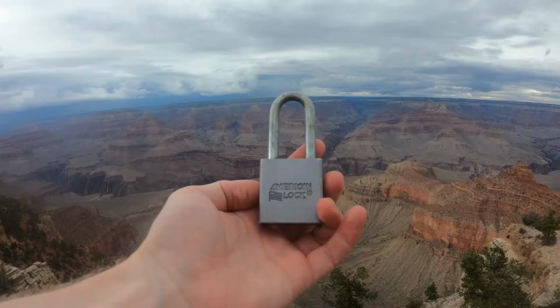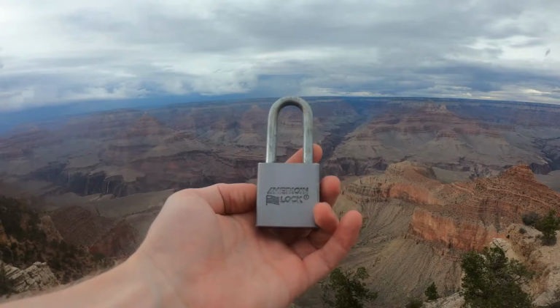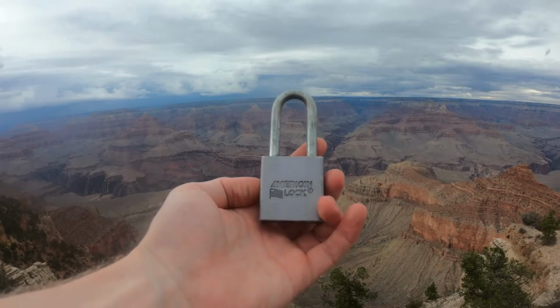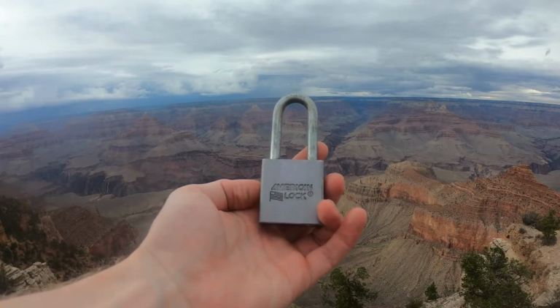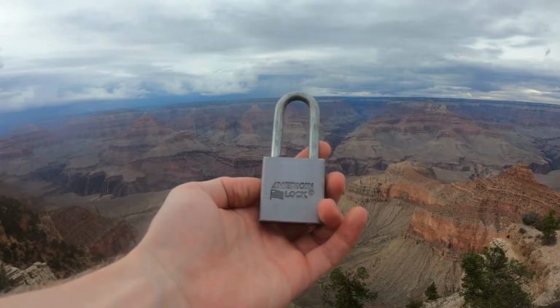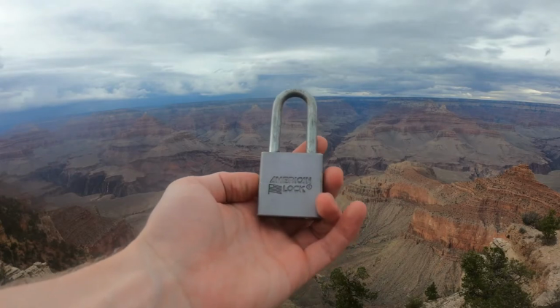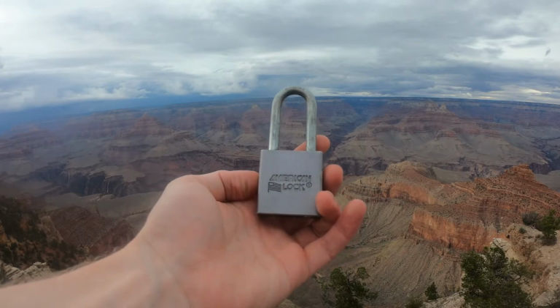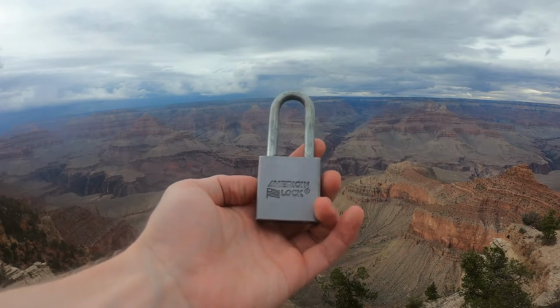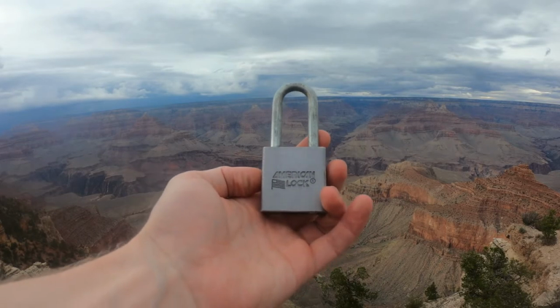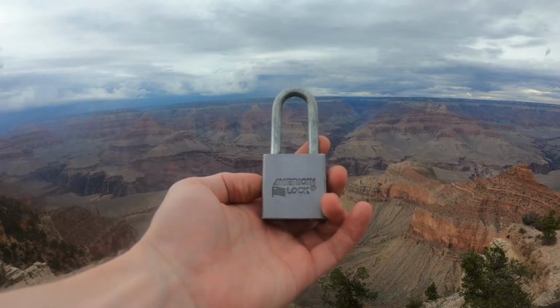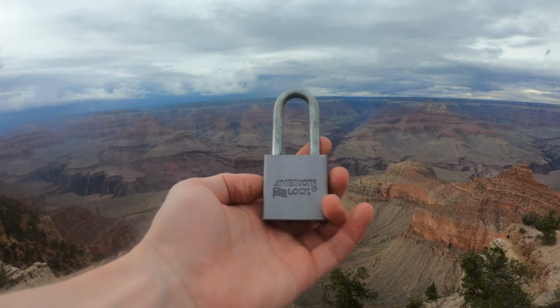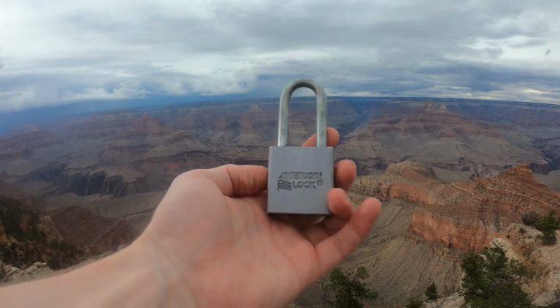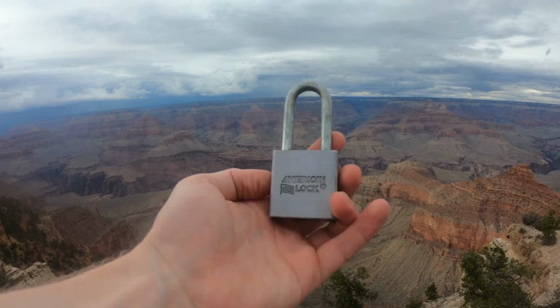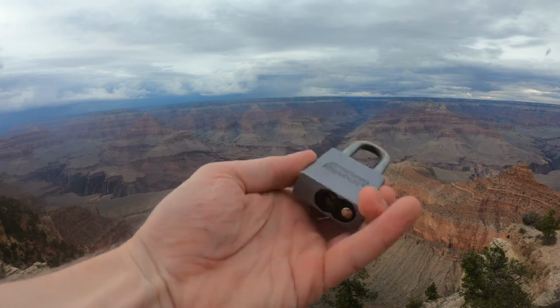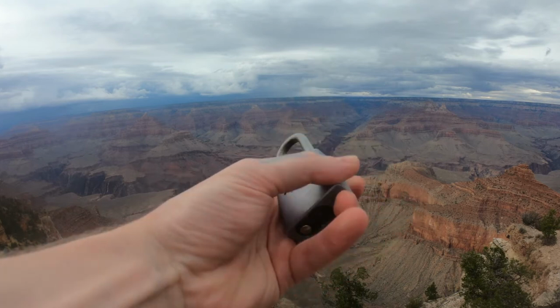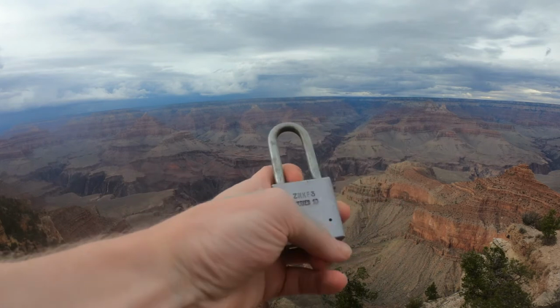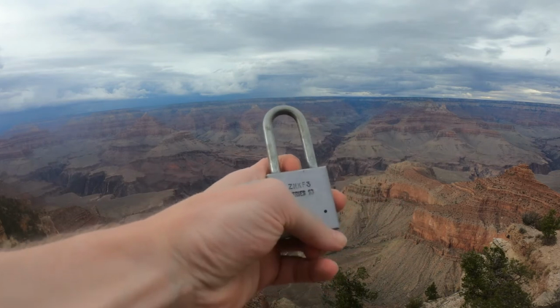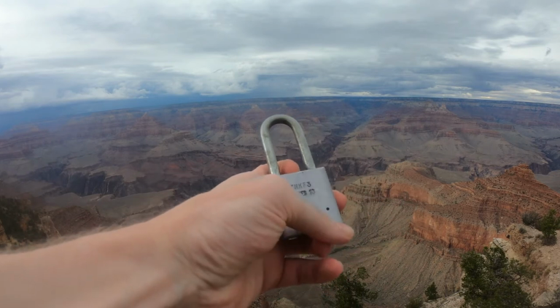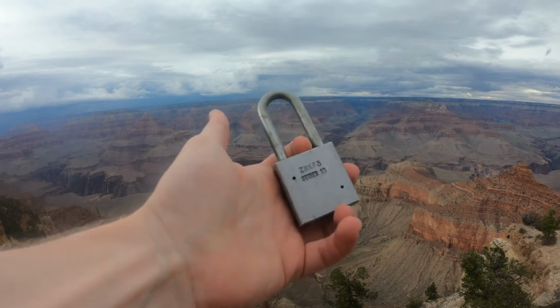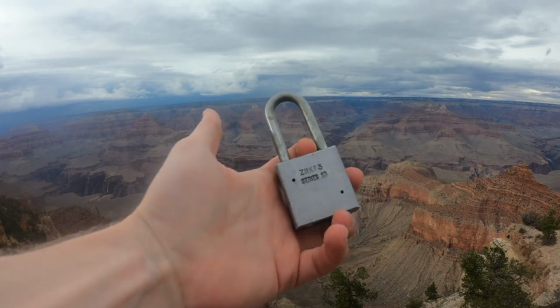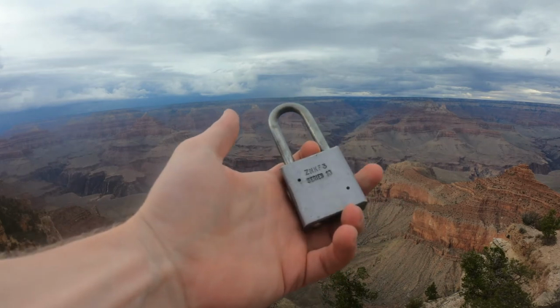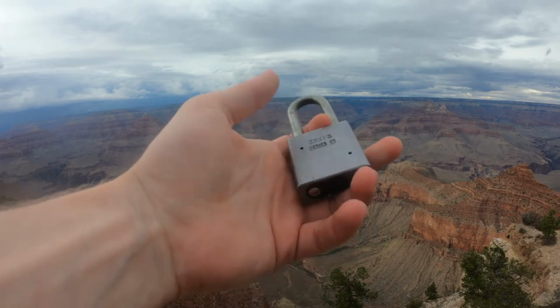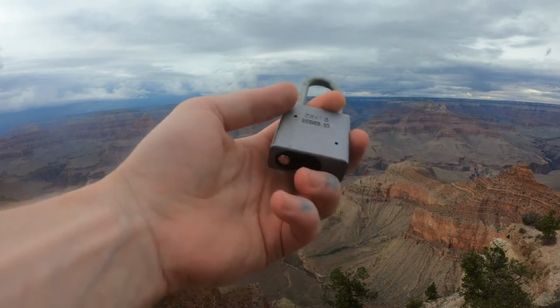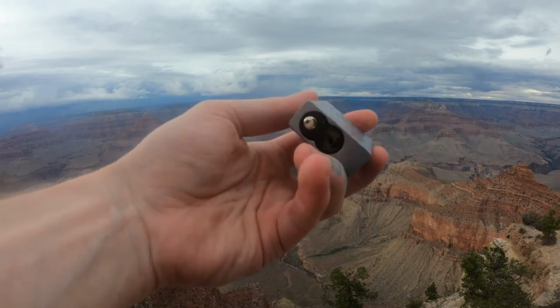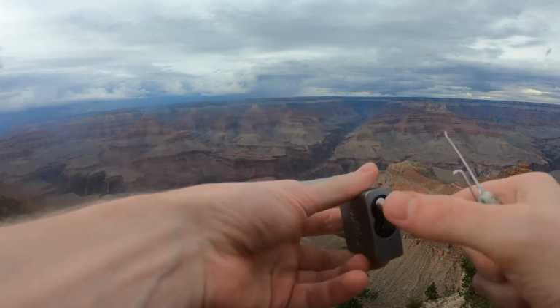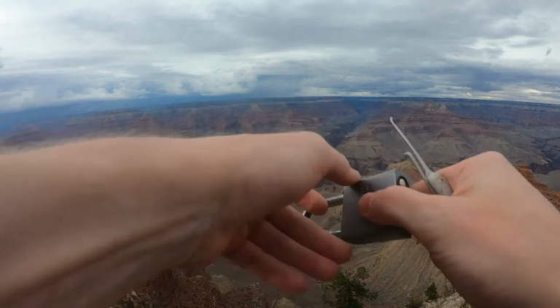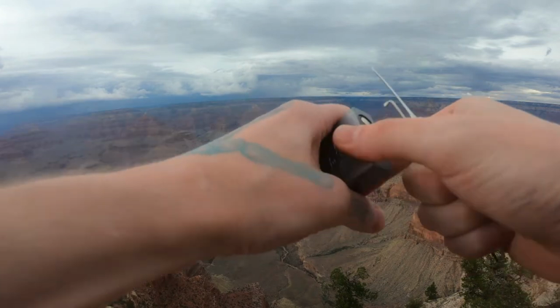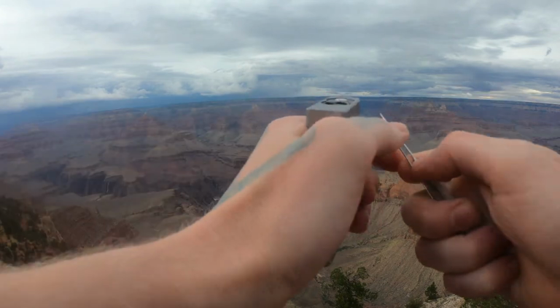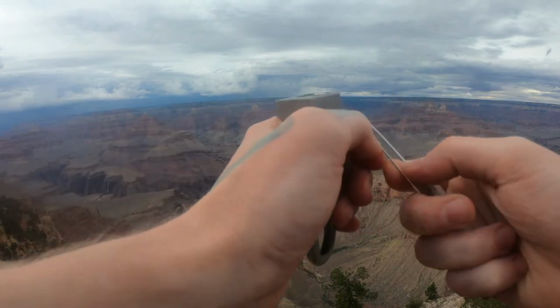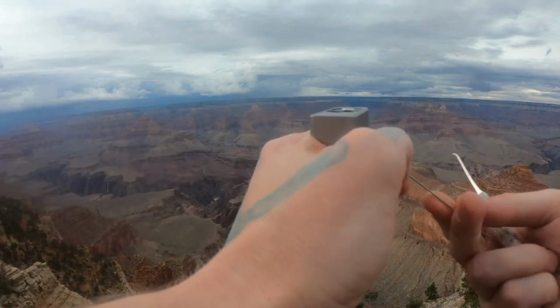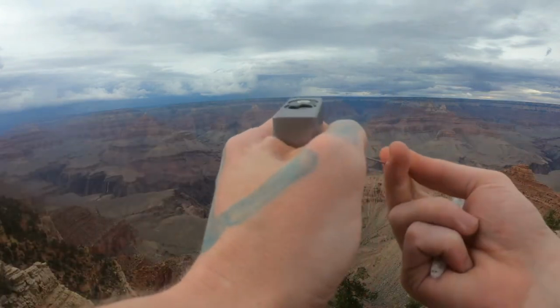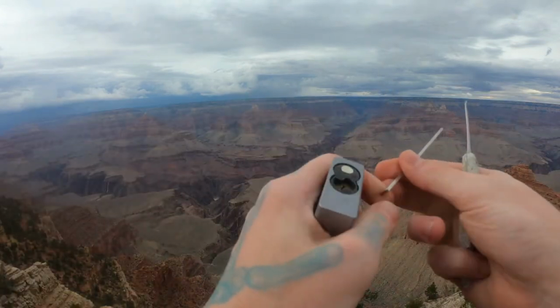Hello world, this is LockPickingDev. Today we're at Mather's Point at the Grand Canyon. We have ourselves an American Lock Series 10 — let's see if we can pick this open real quick and show you around. Typical American lock style.